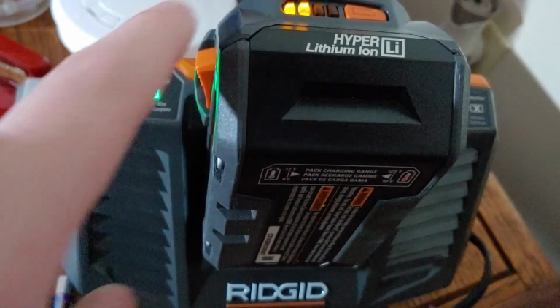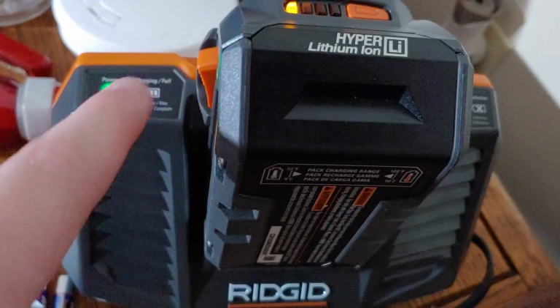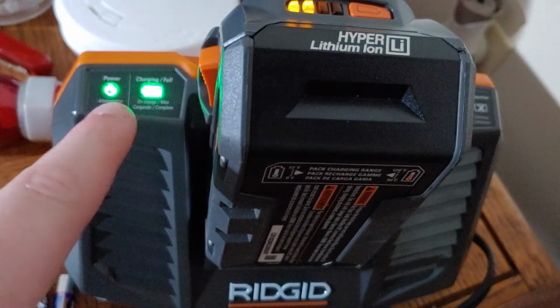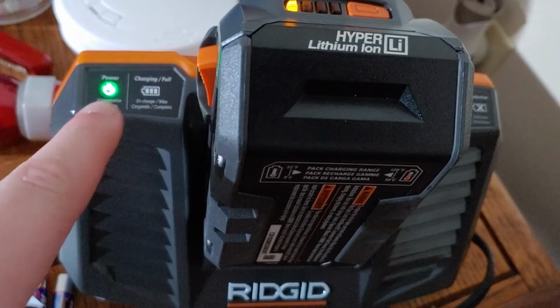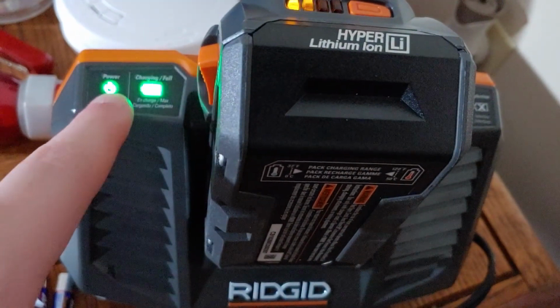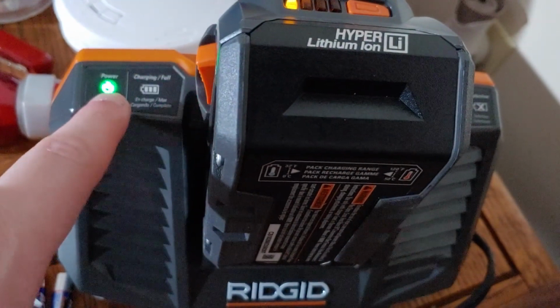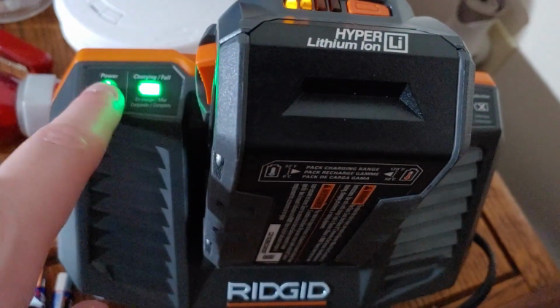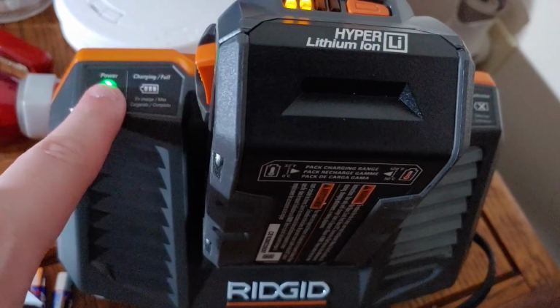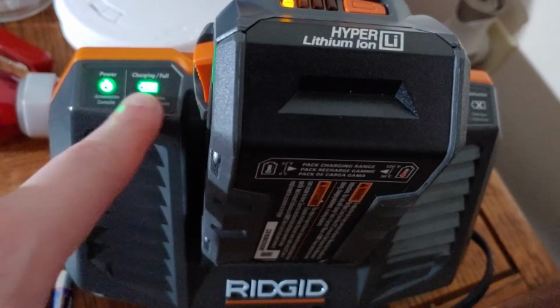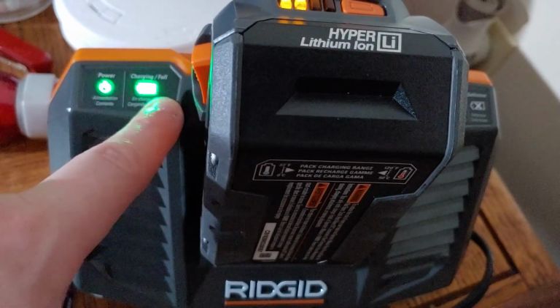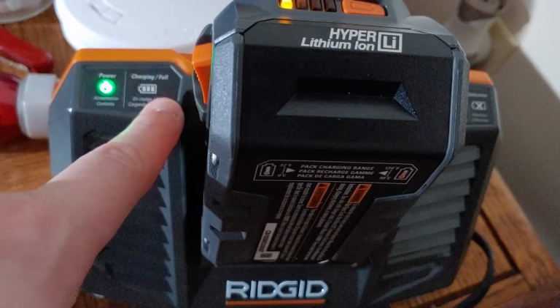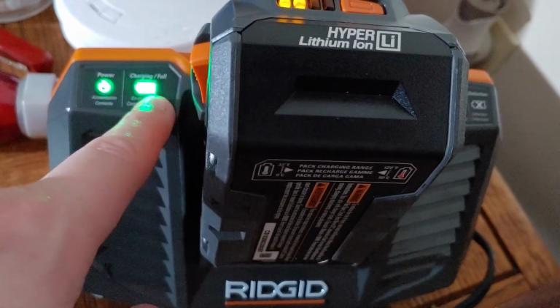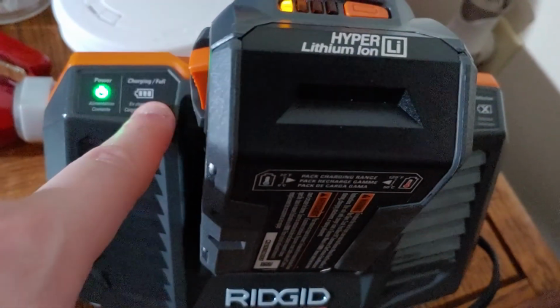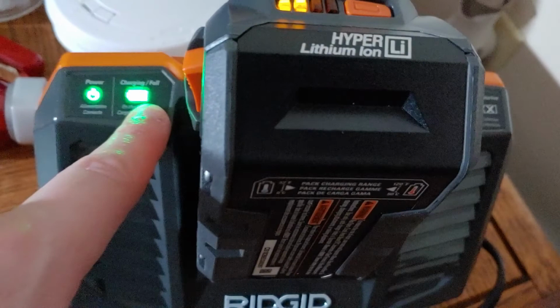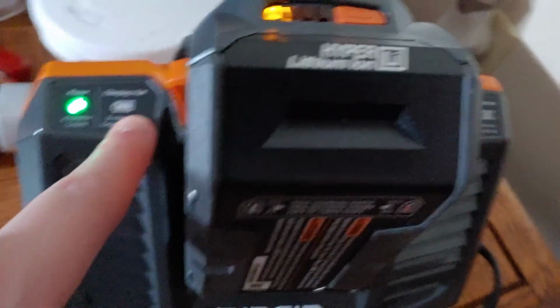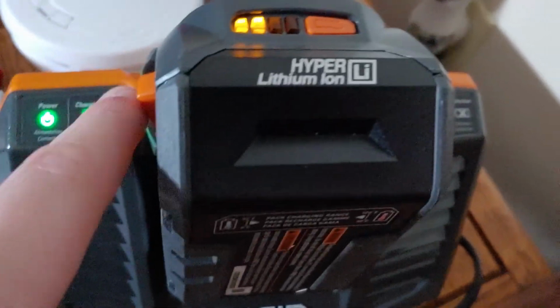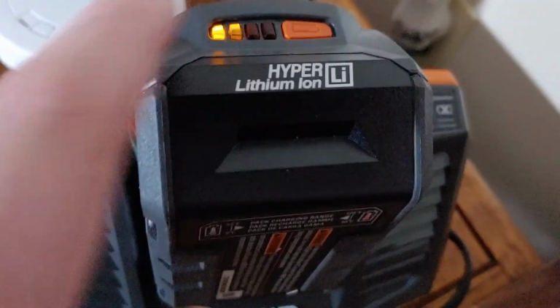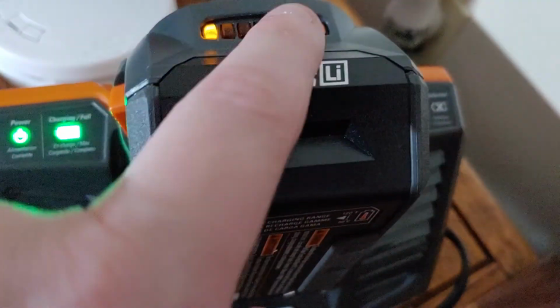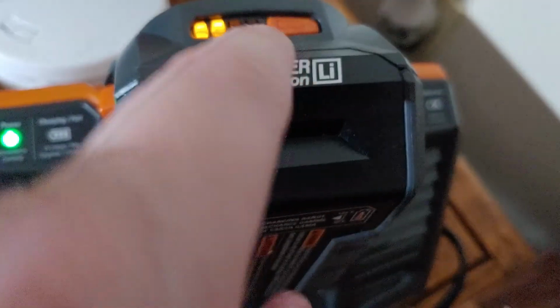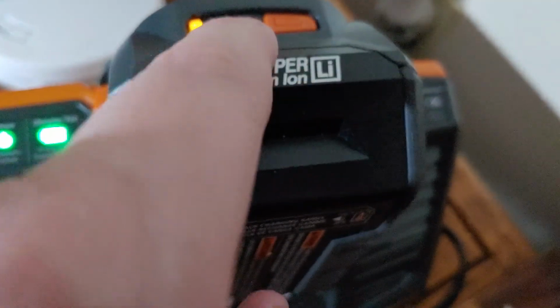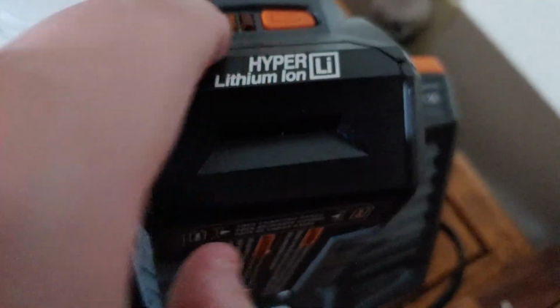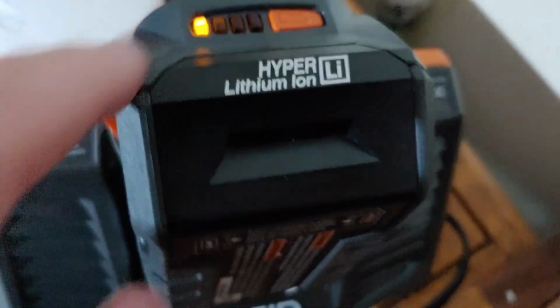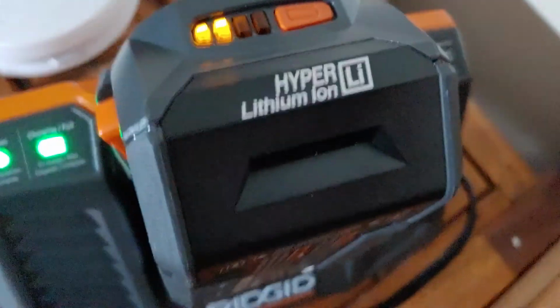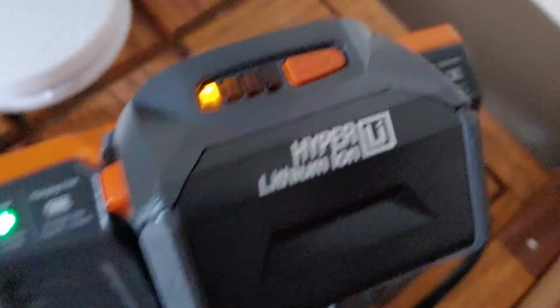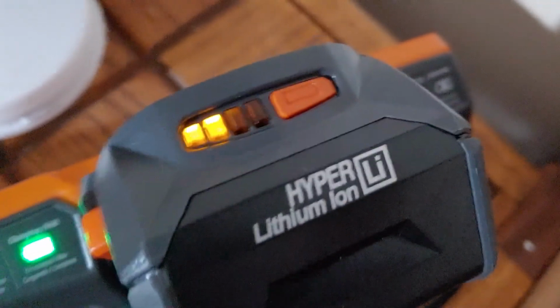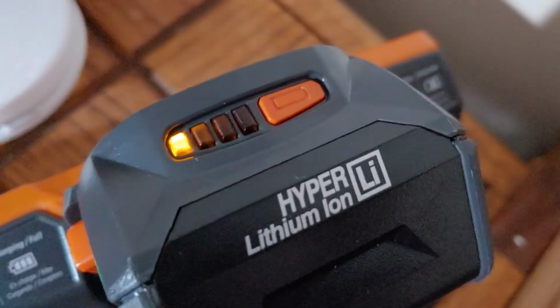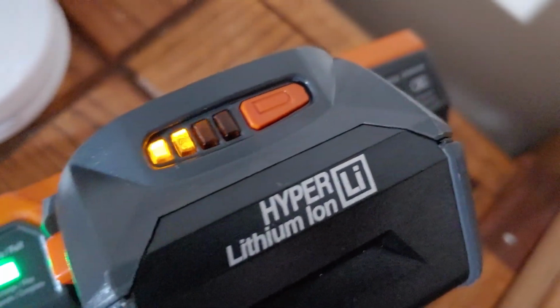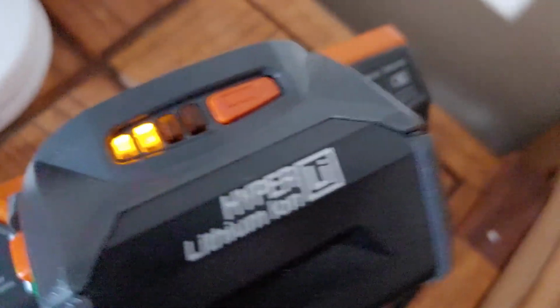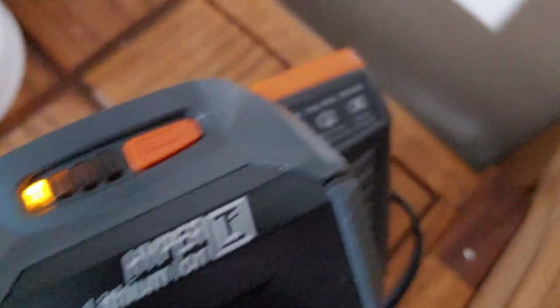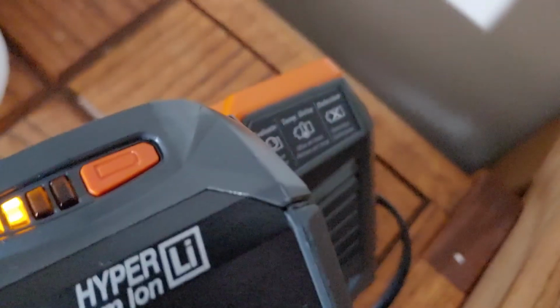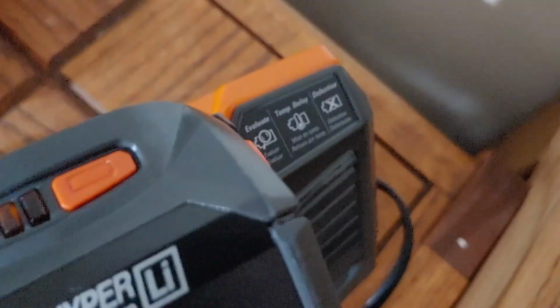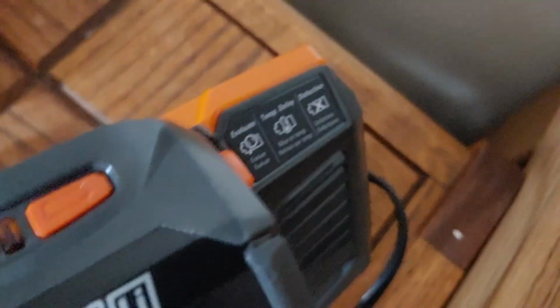When you plug it in, it'll automatically turn on. I'm guessing this oblique one's done, and then it also shows you up here what the battery's at. So that's cool.